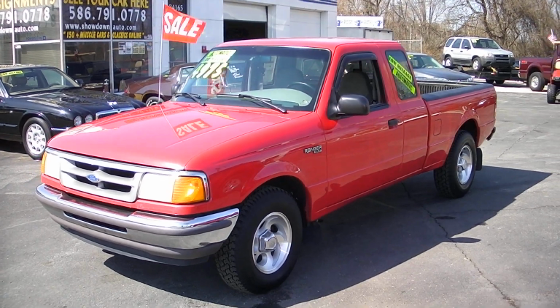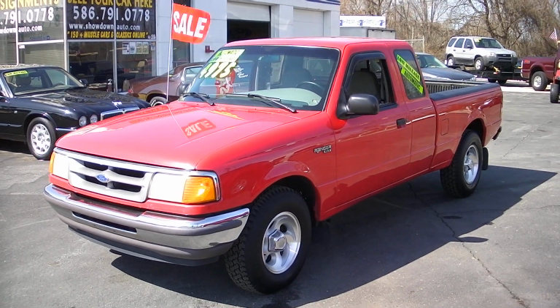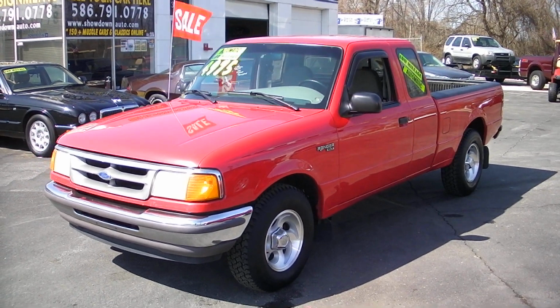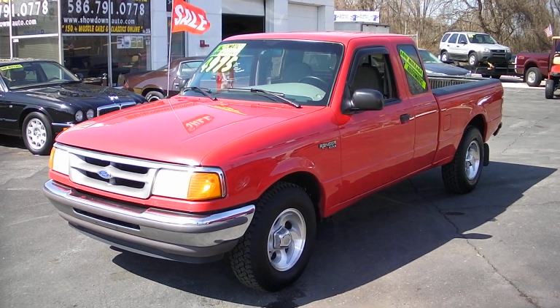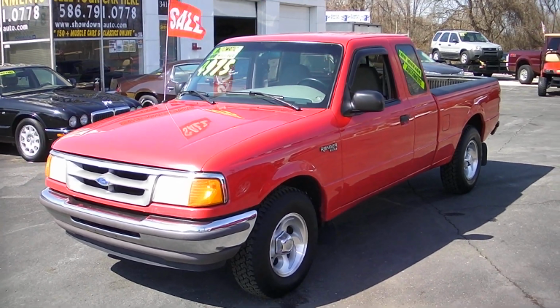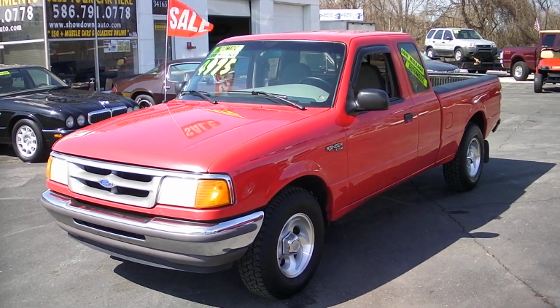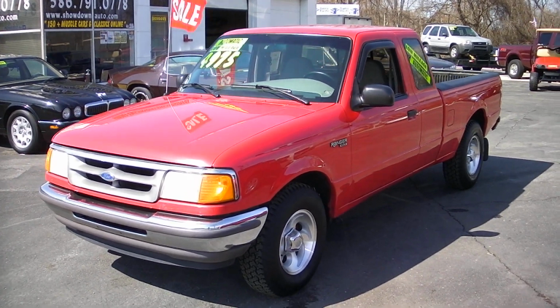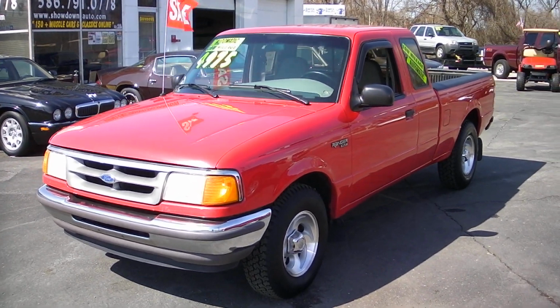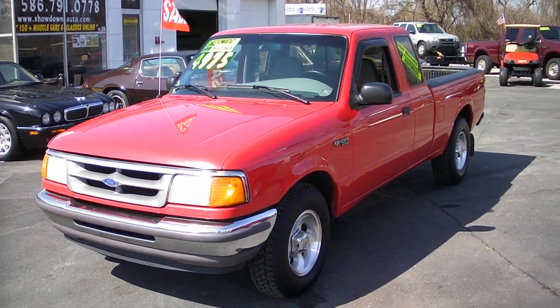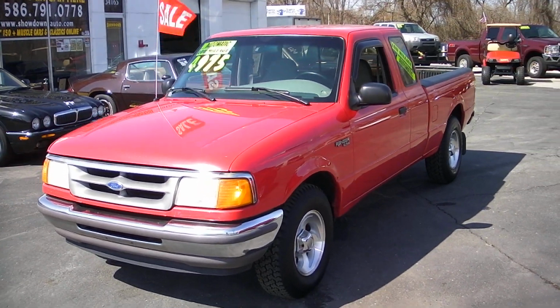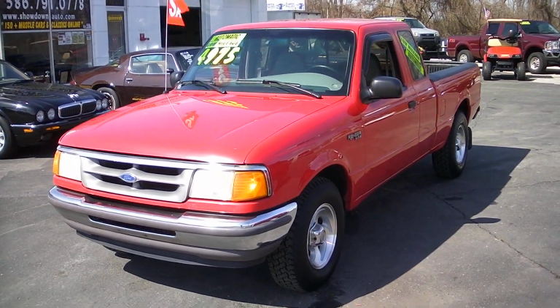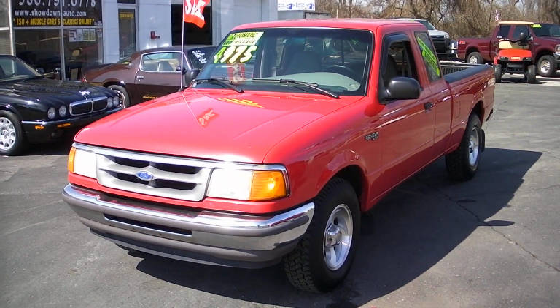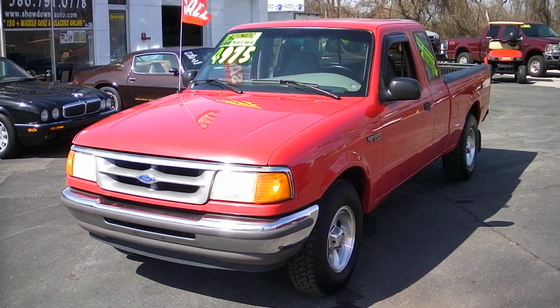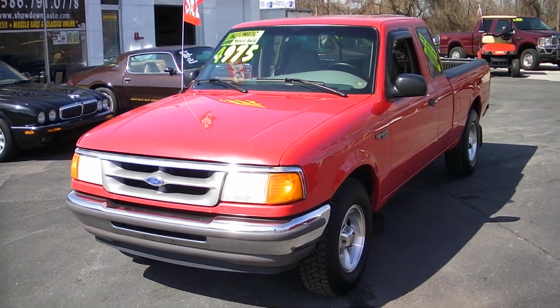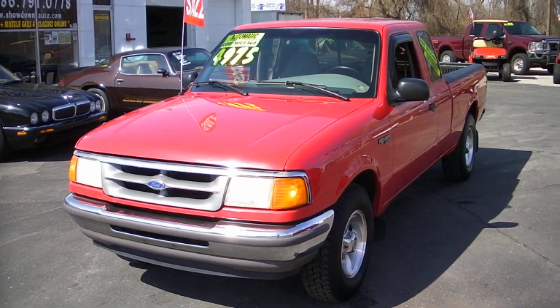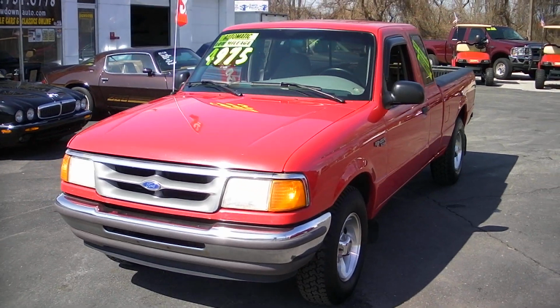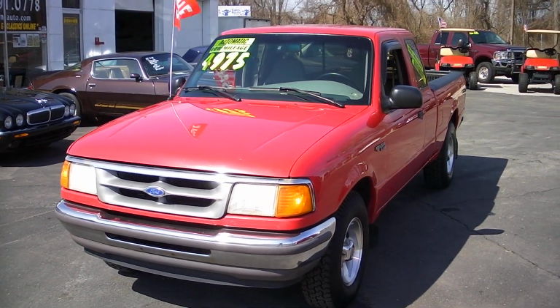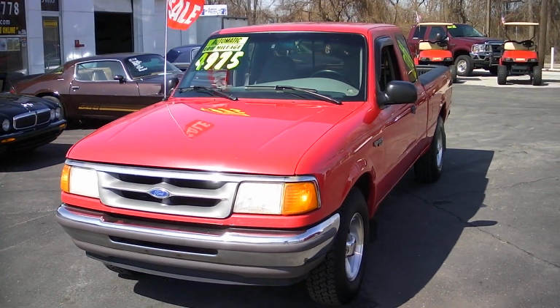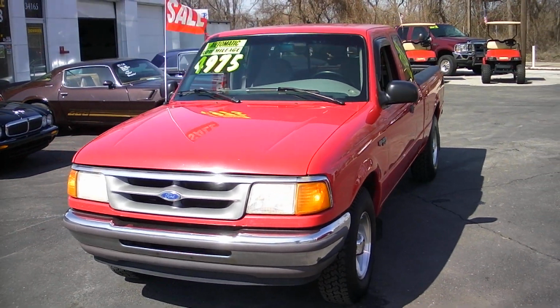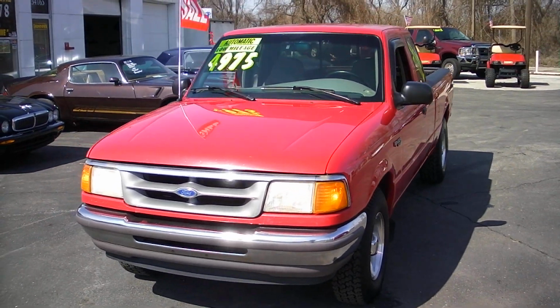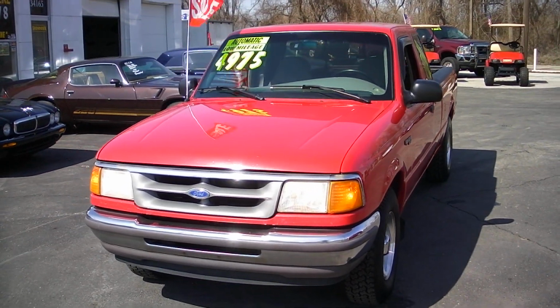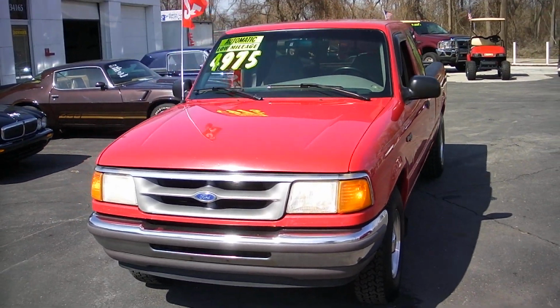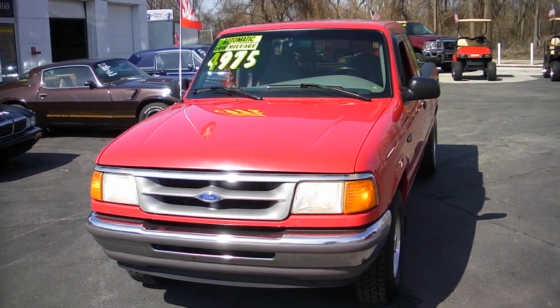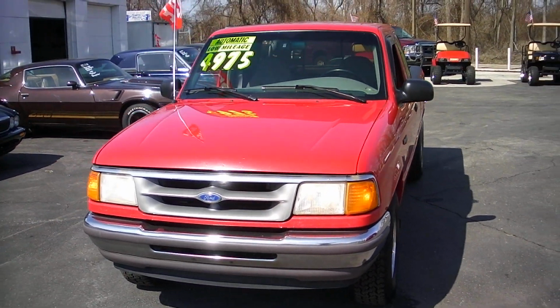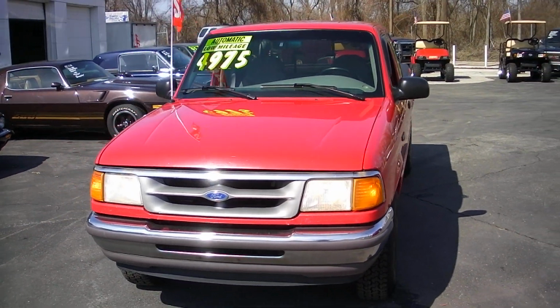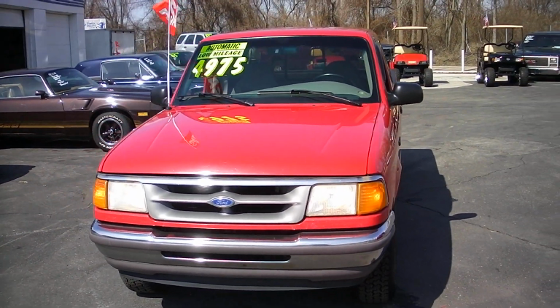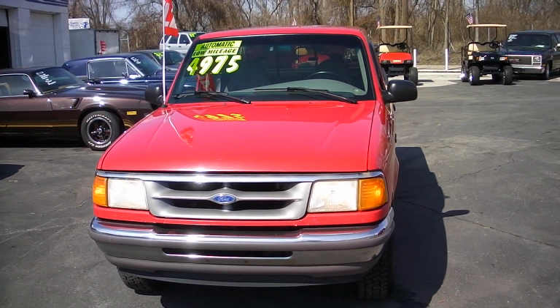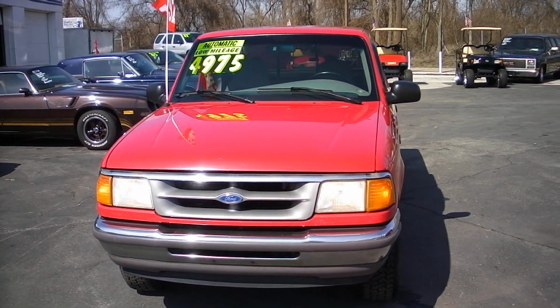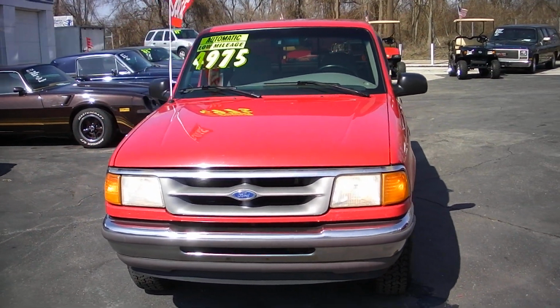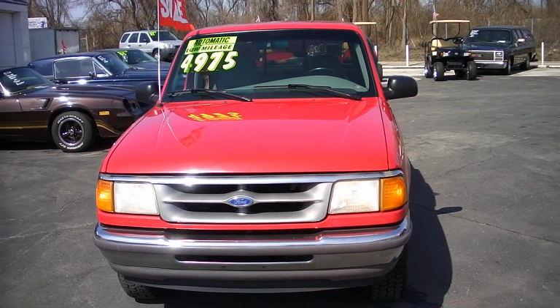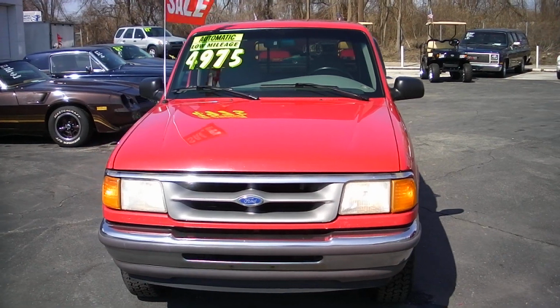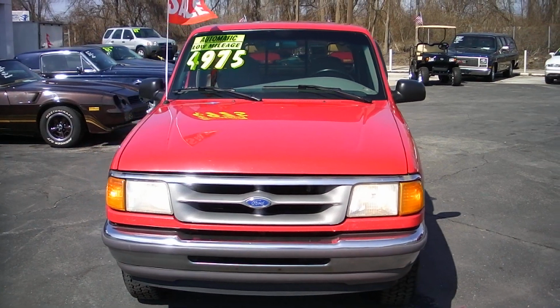Hello, David Collier here from Showdown. Today I'm going to walk around this 1997 Ford Ranger XLT pickup.